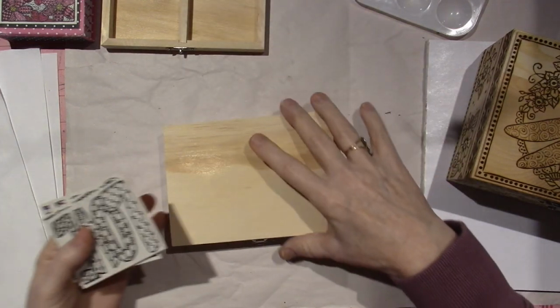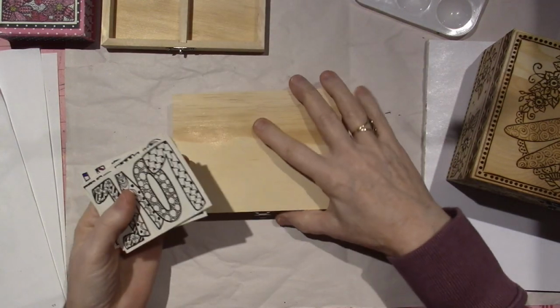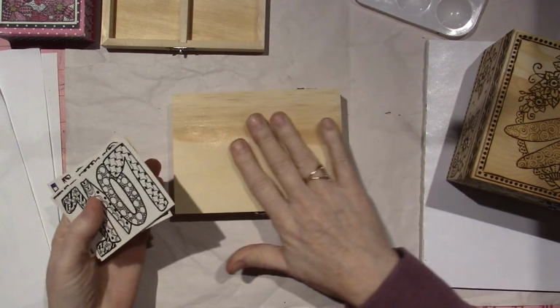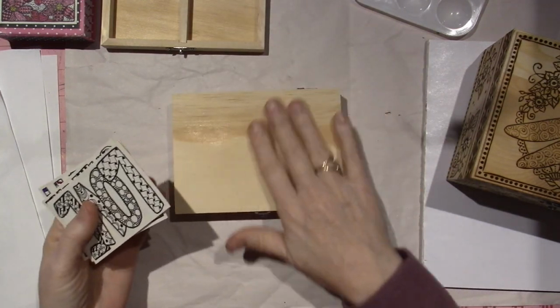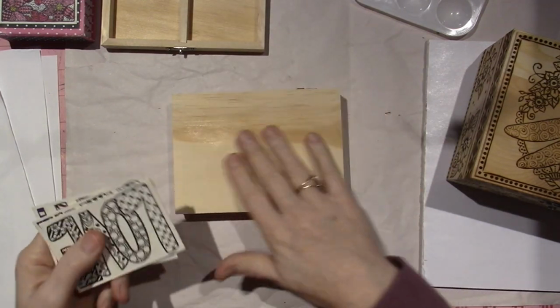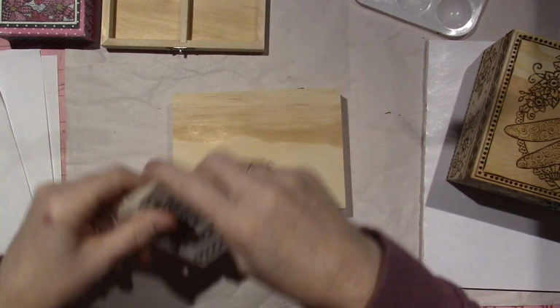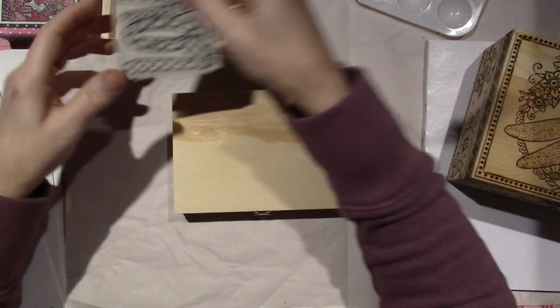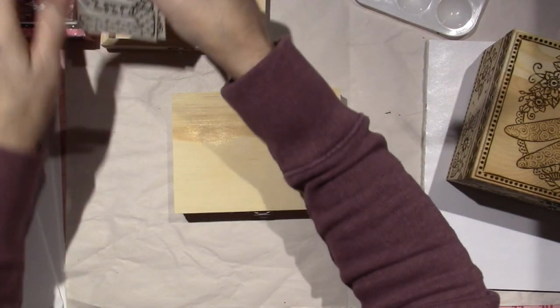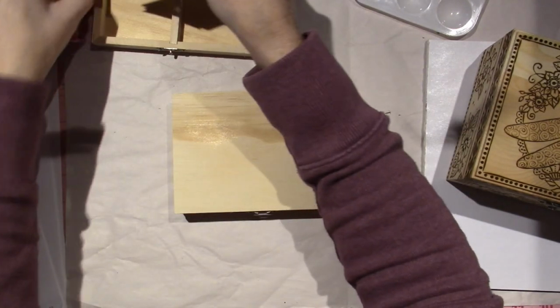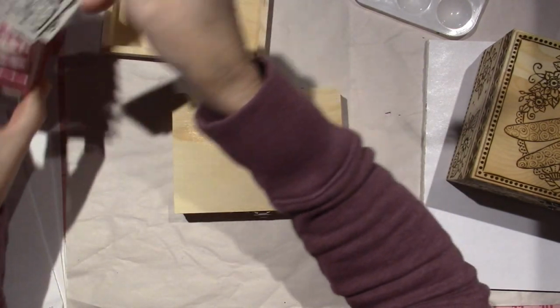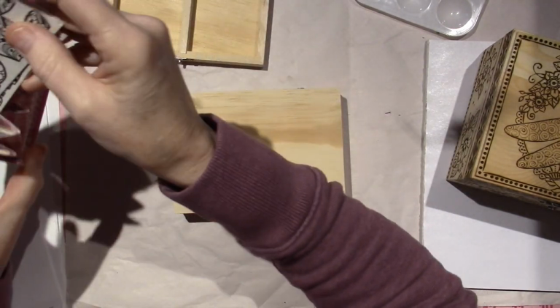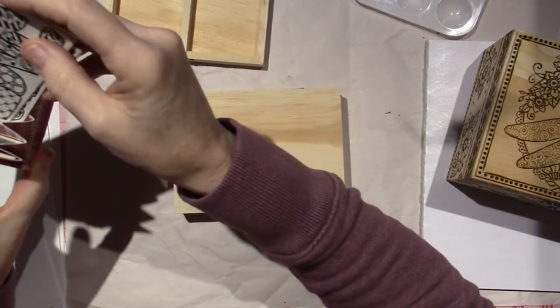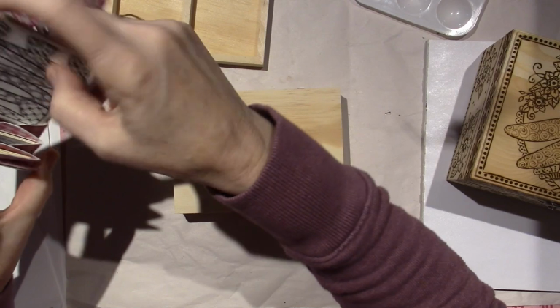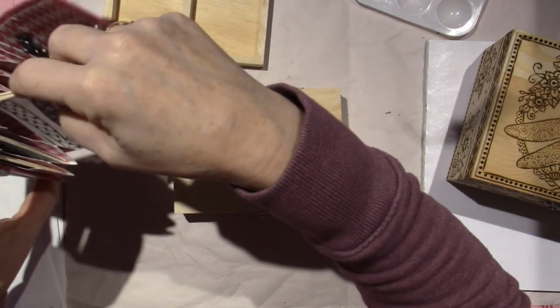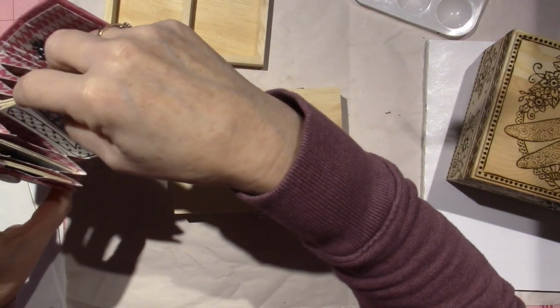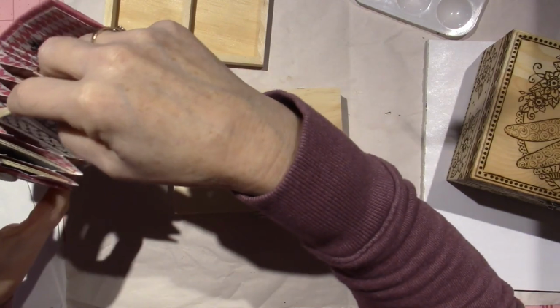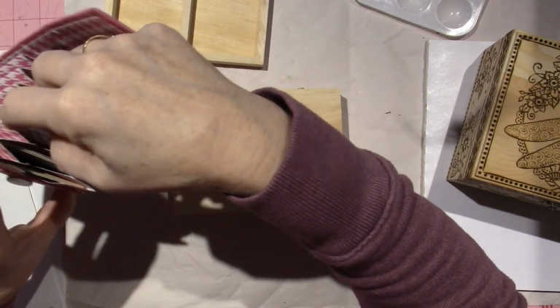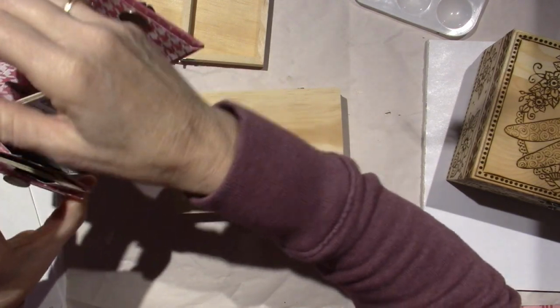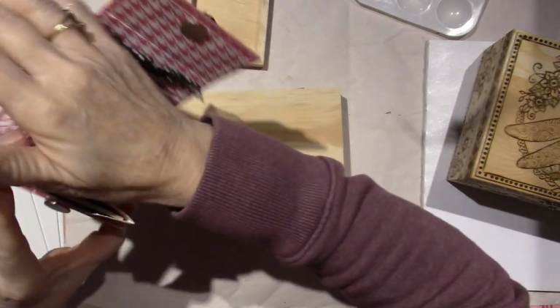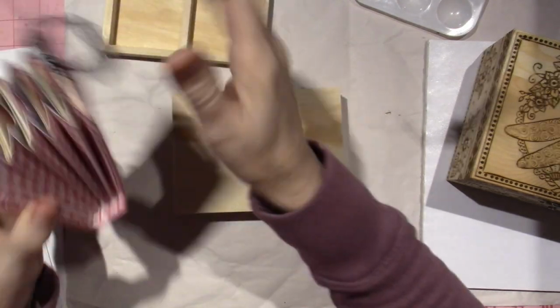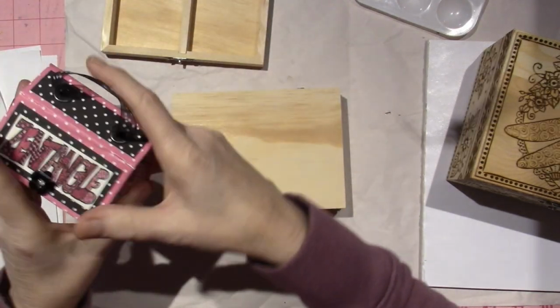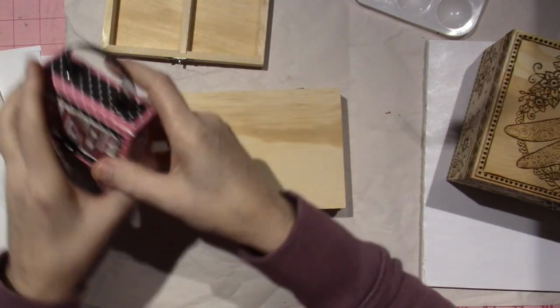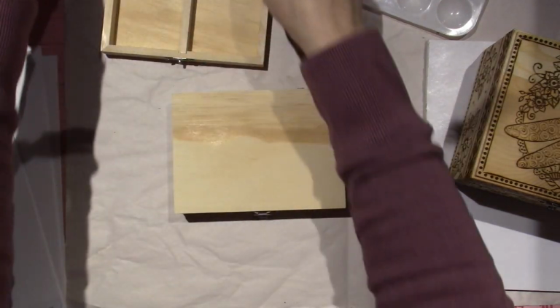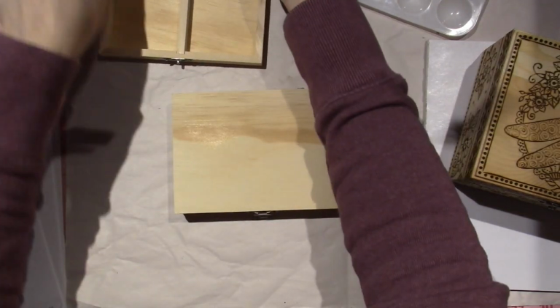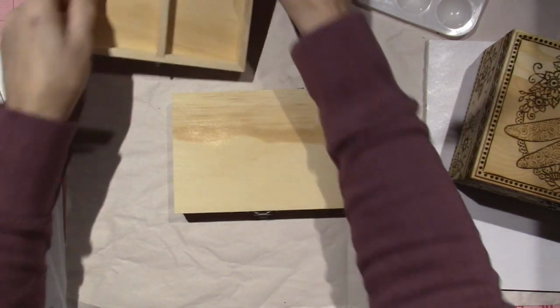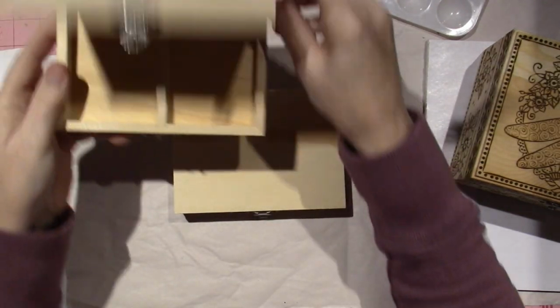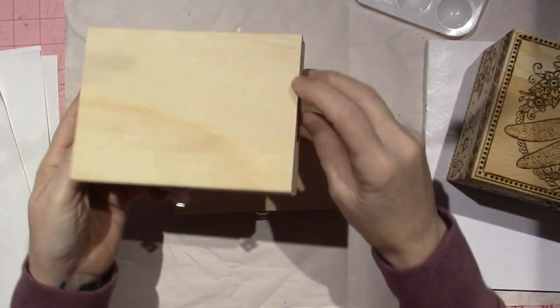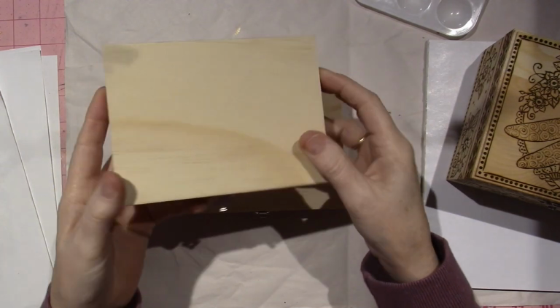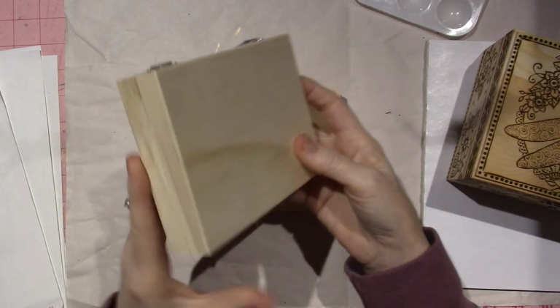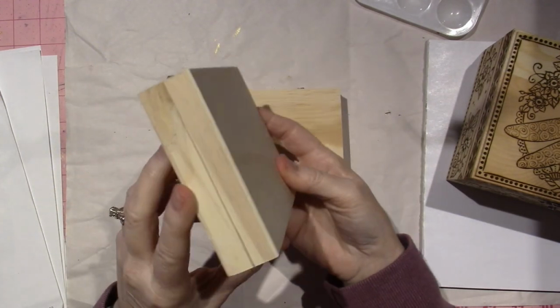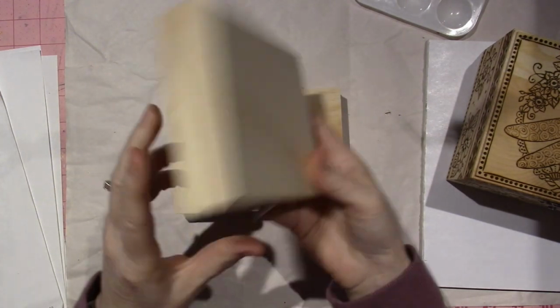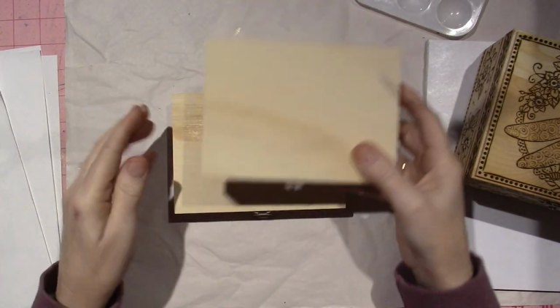I really just wanted it for the surface to burn on, and this is that really soft balsa wood, so we'll see how they burn. These are a little different.